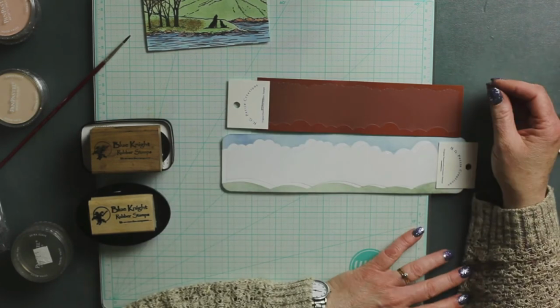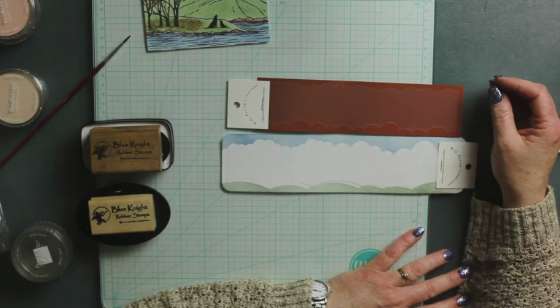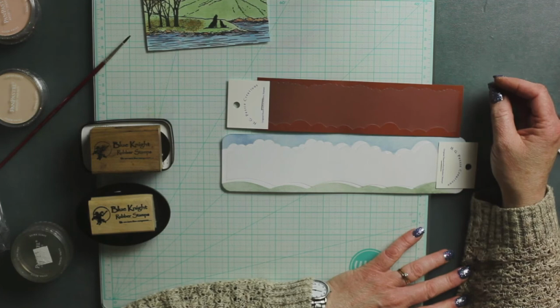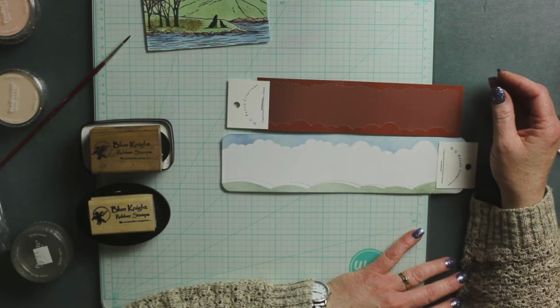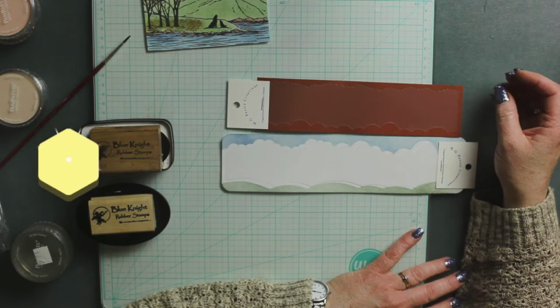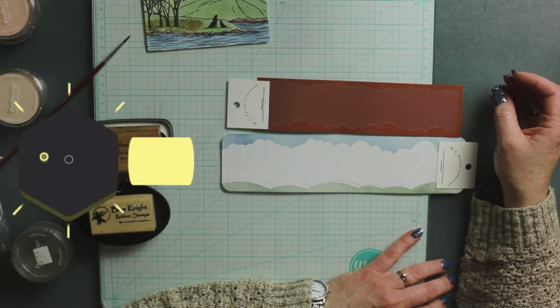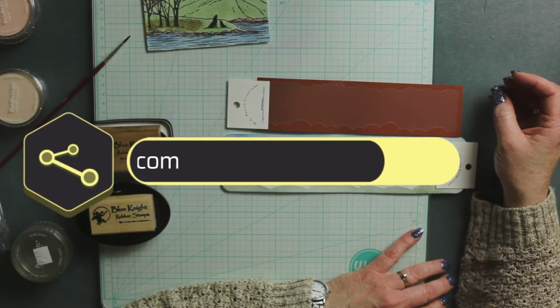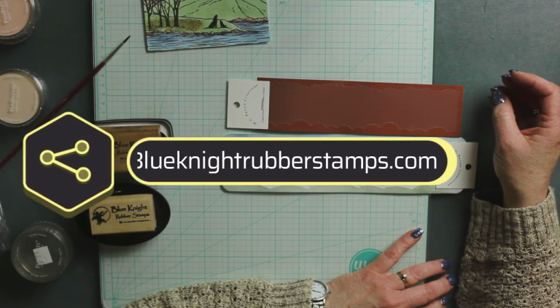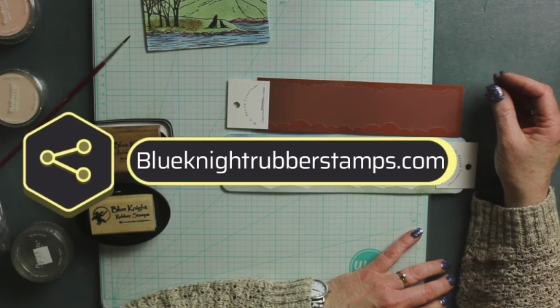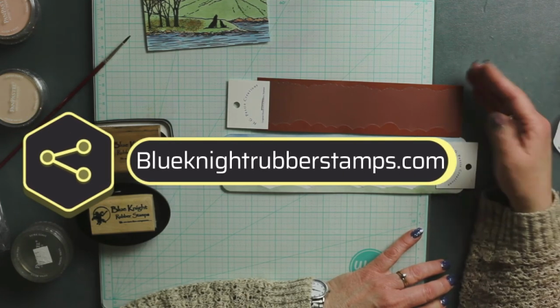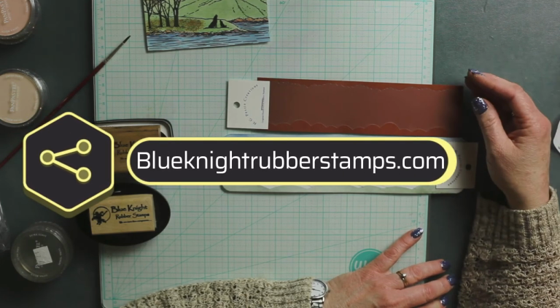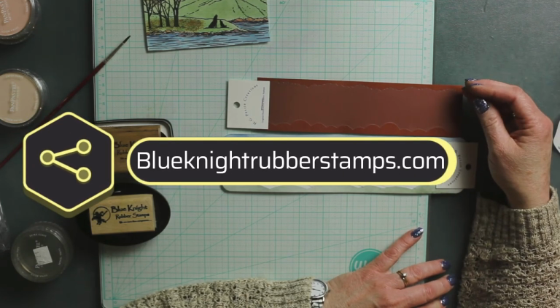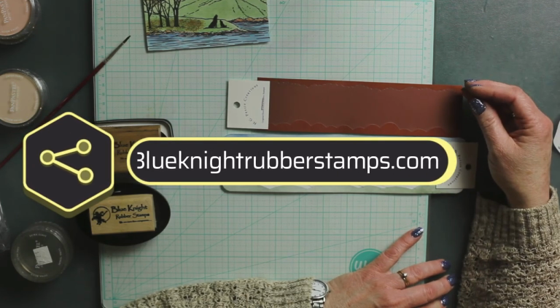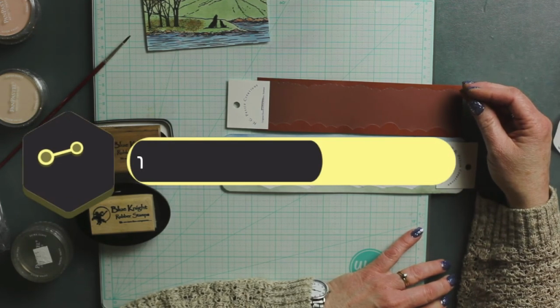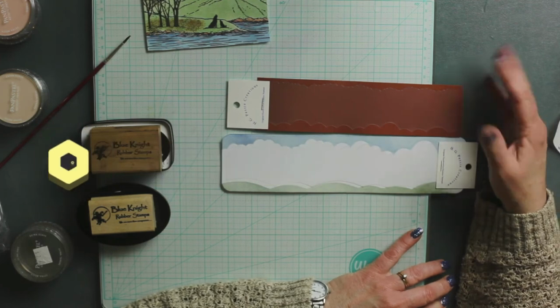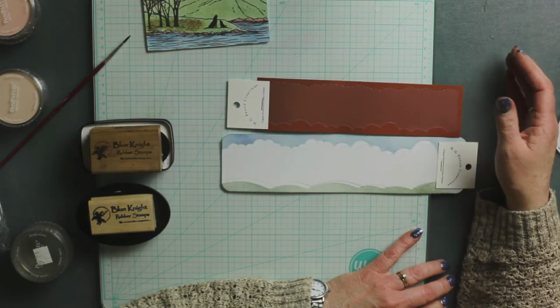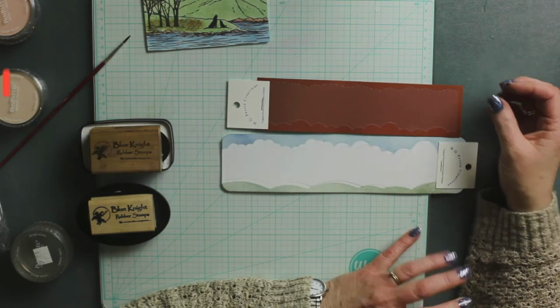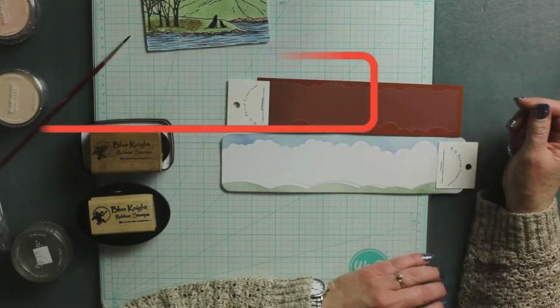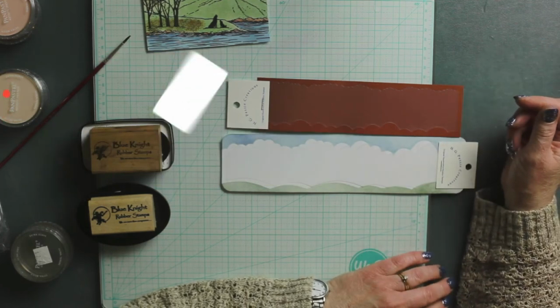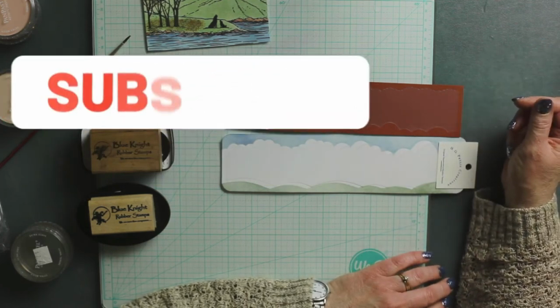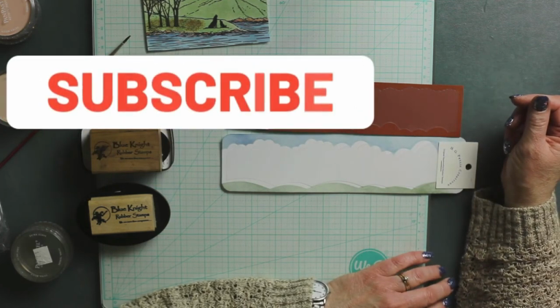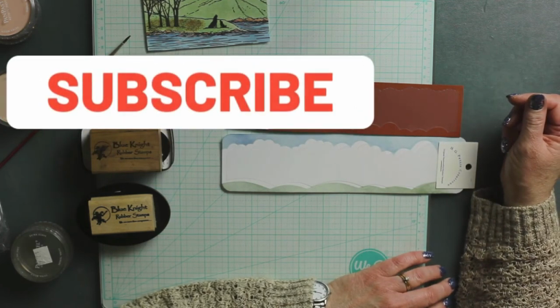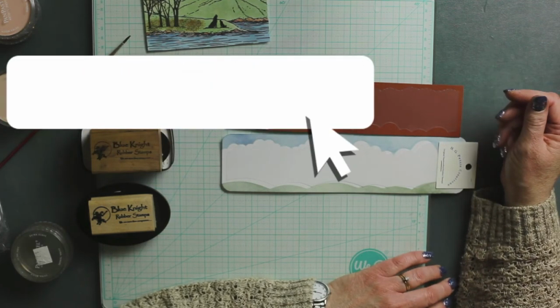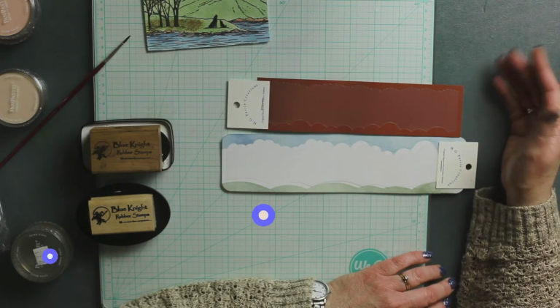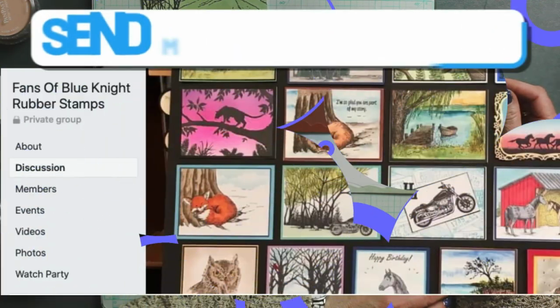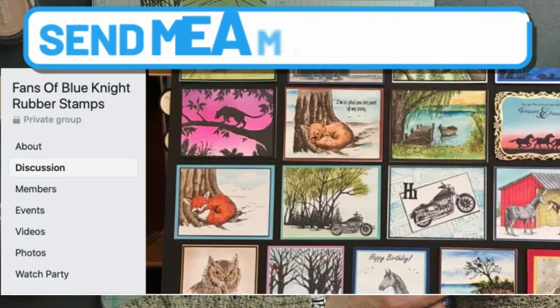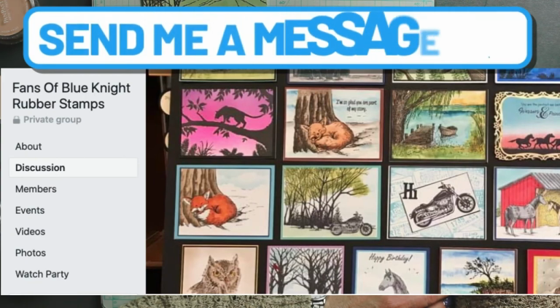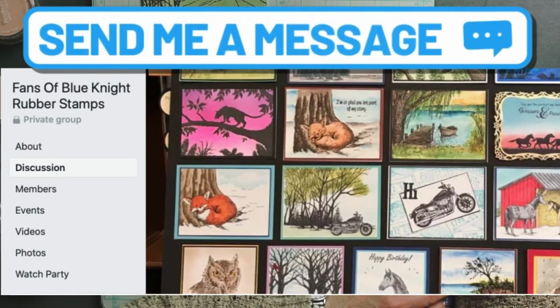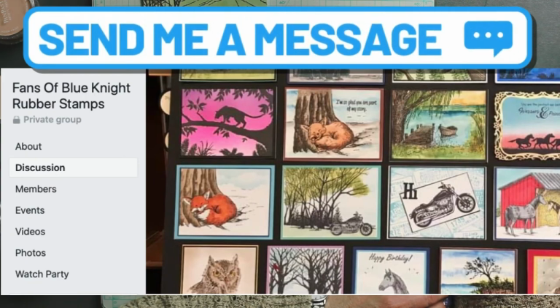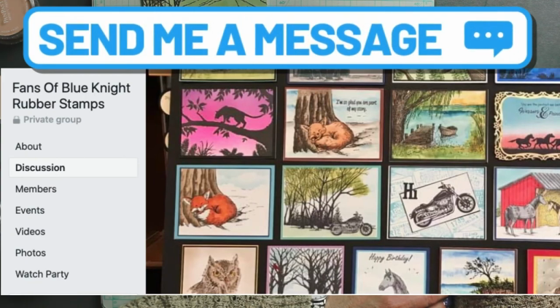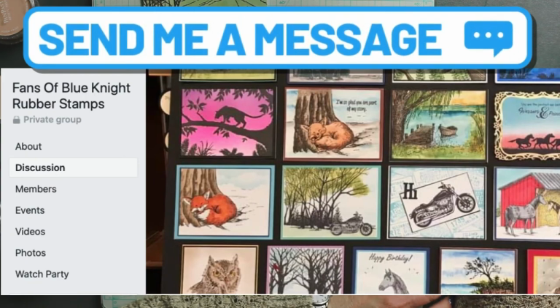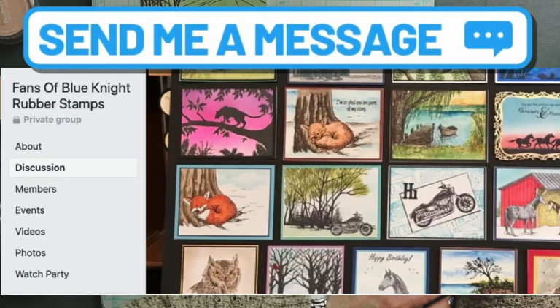Don't forget to check out our web store at blueknight stamps dot com or blue knight rubber stamps dot com, and please subscribe to our YouTube and come to our fan page, Fans of Blue Knight Rubber Stamps, on Facebook. Happy stamping!